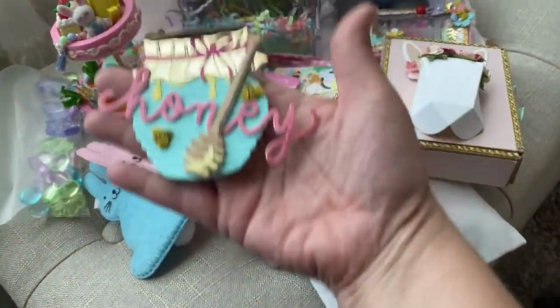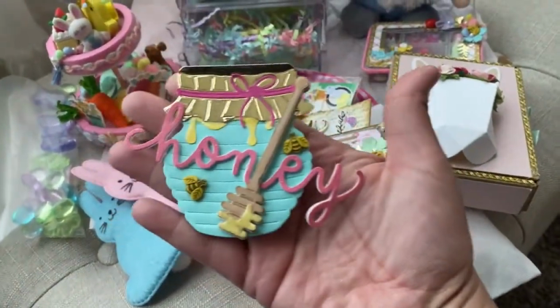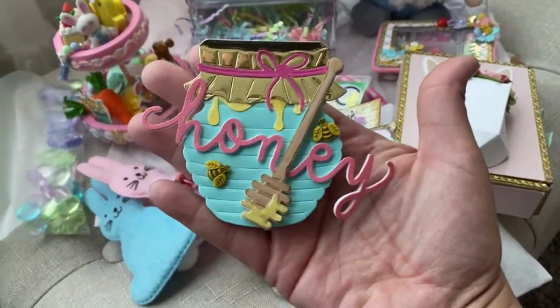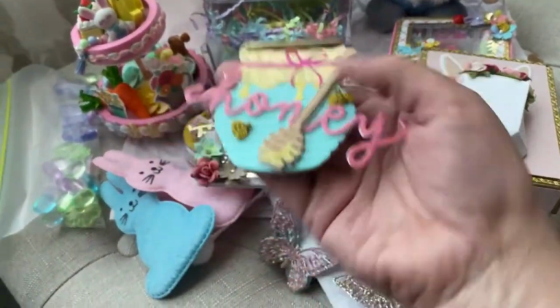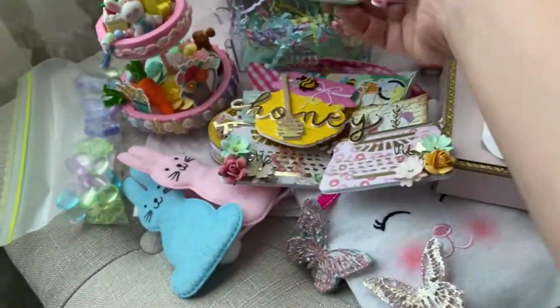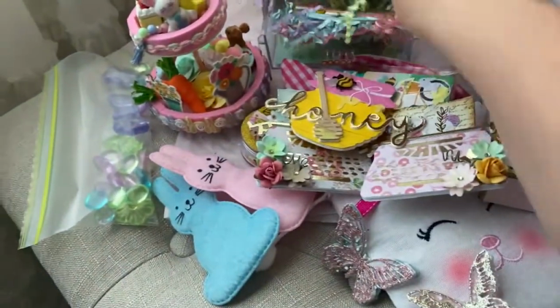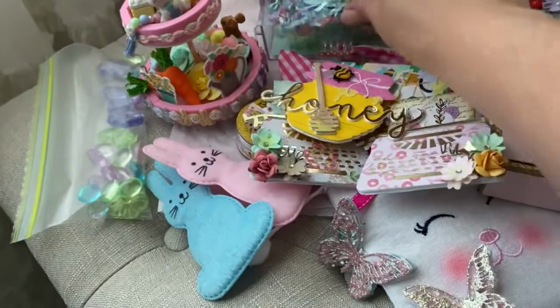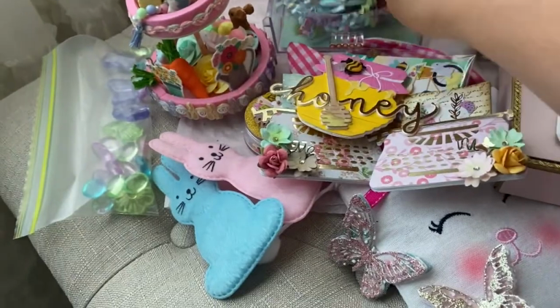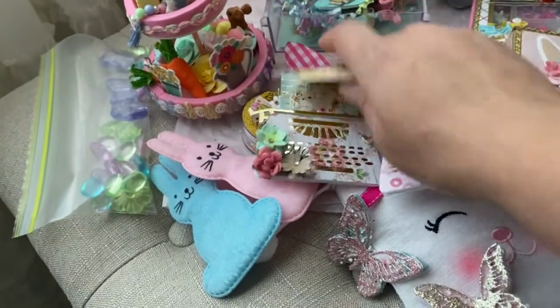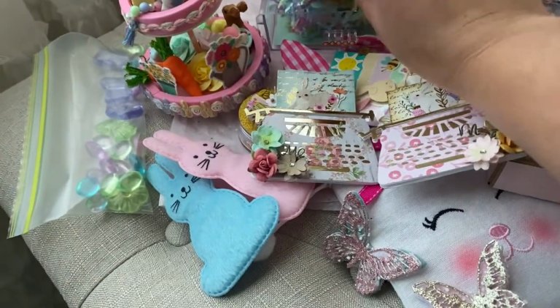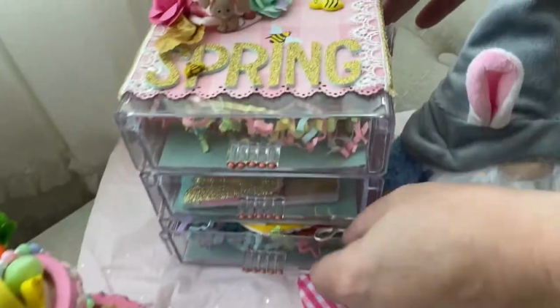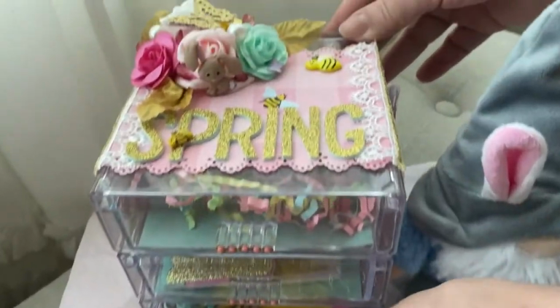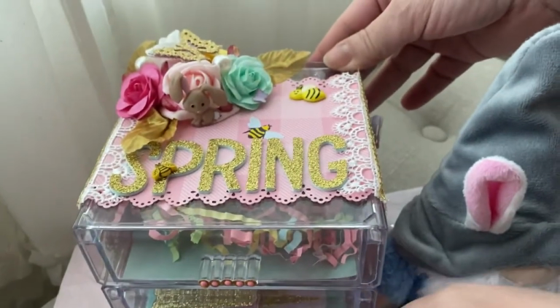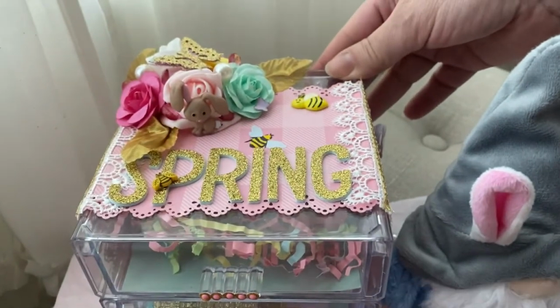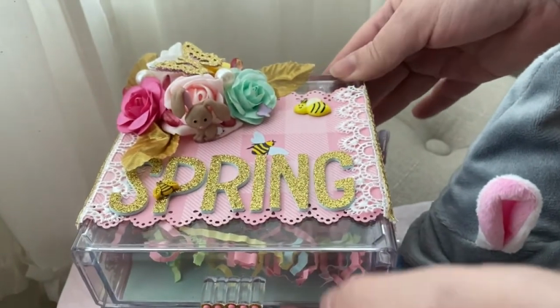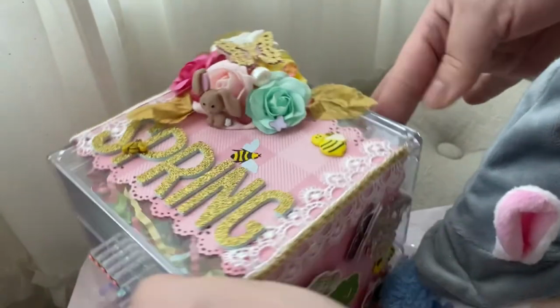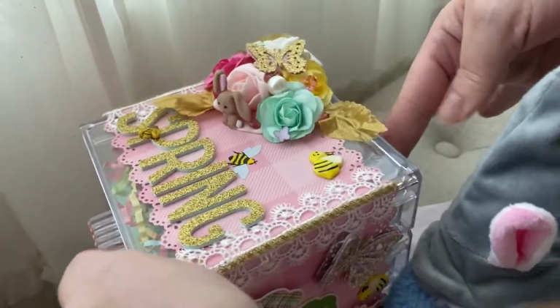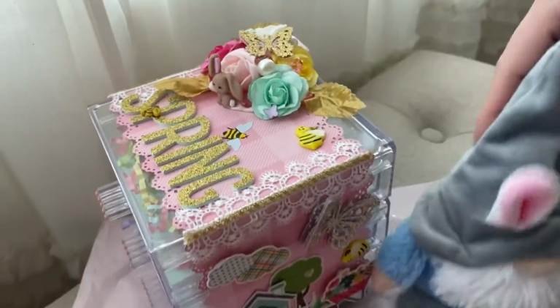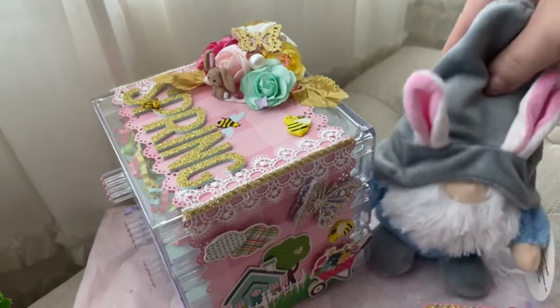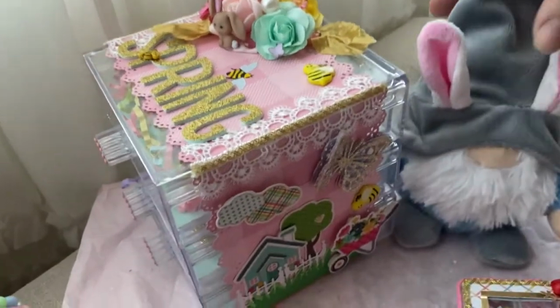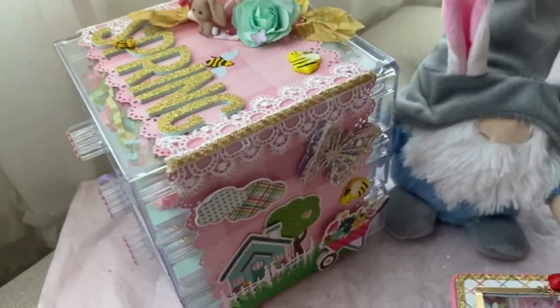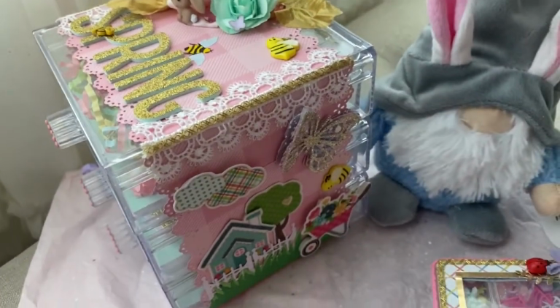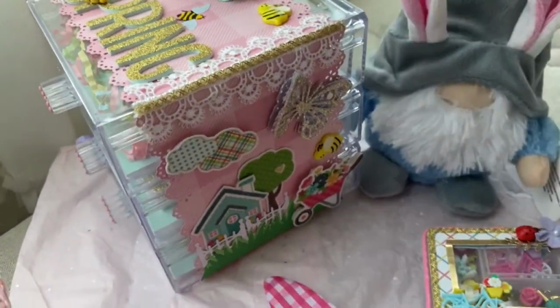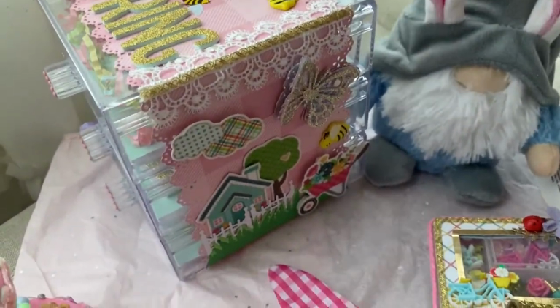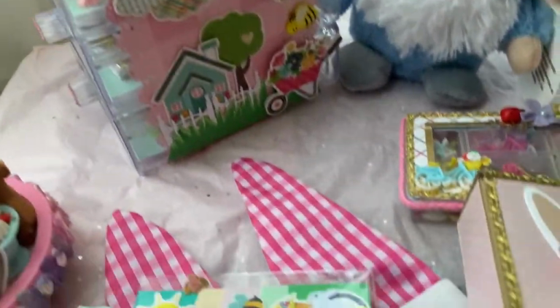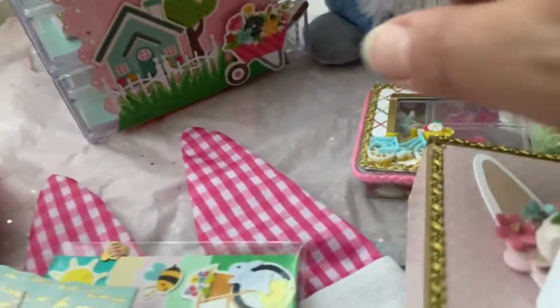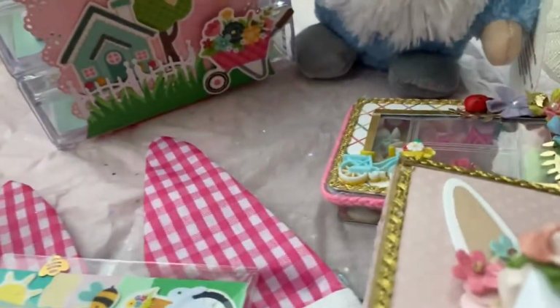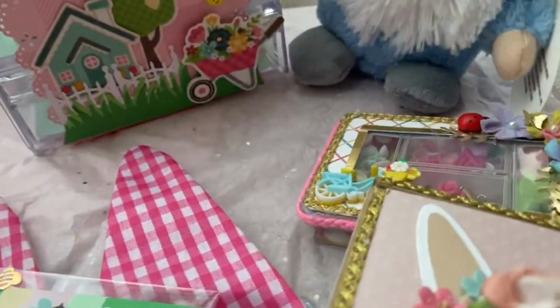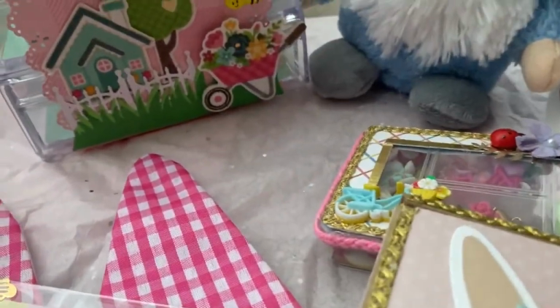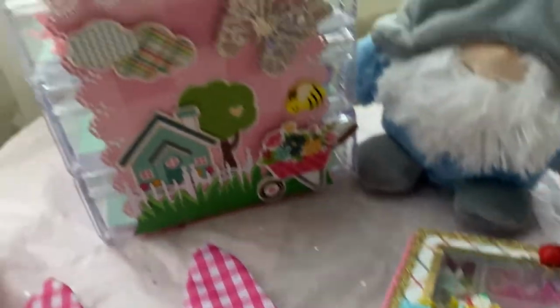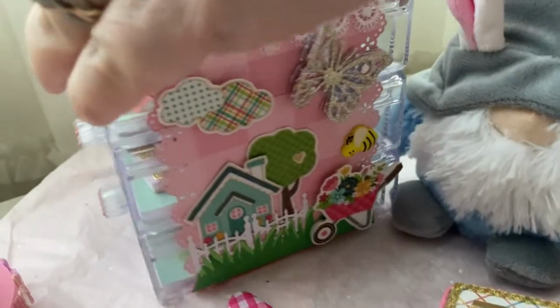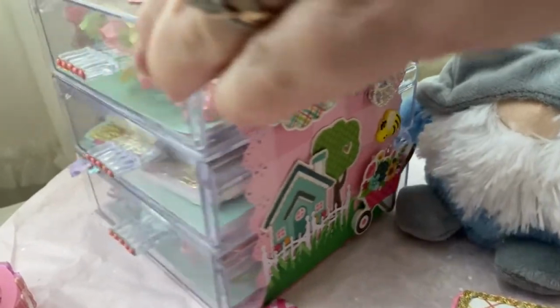The box was packaged super nicely with all this crinkle paper. And the top — you guys, how pretty is this spring scene with the bumblebees? She has pearls, butterflies, and a little bunny rabbit cluster. So beautiful!